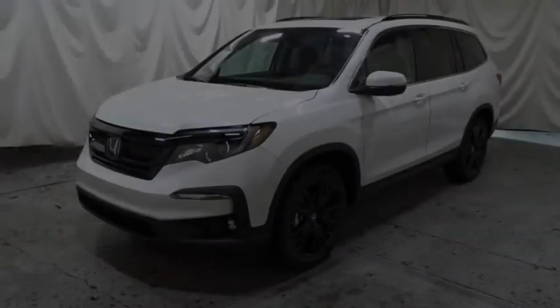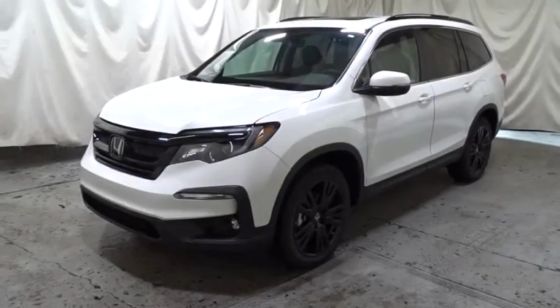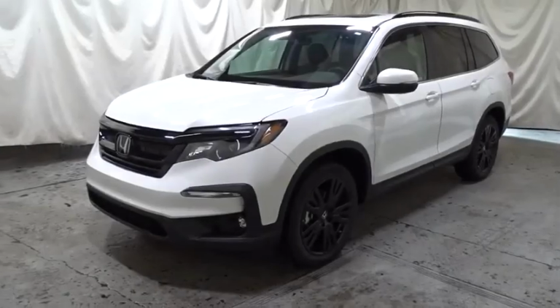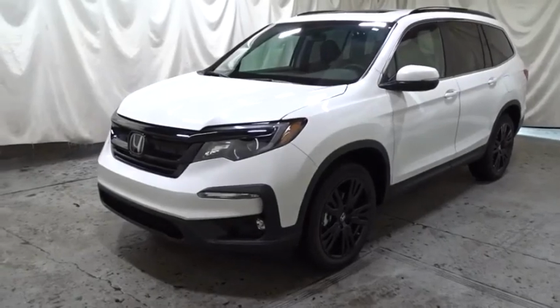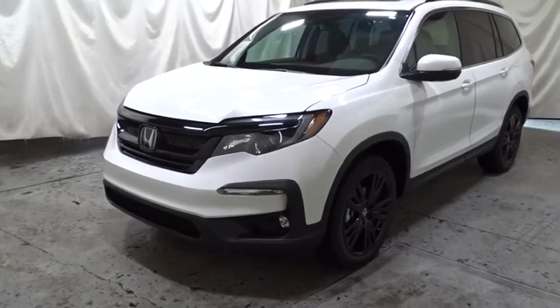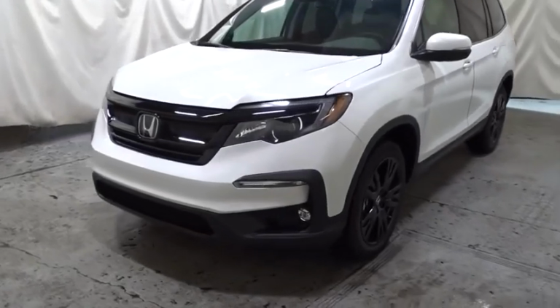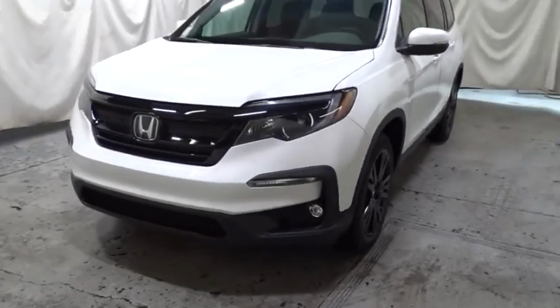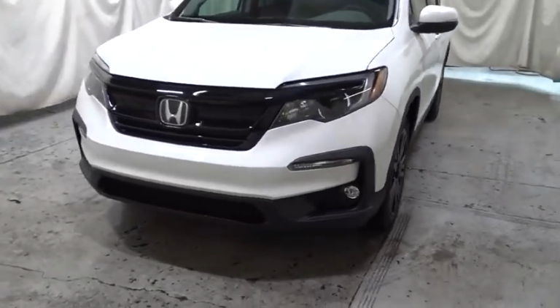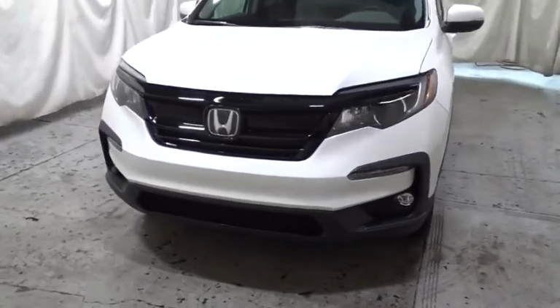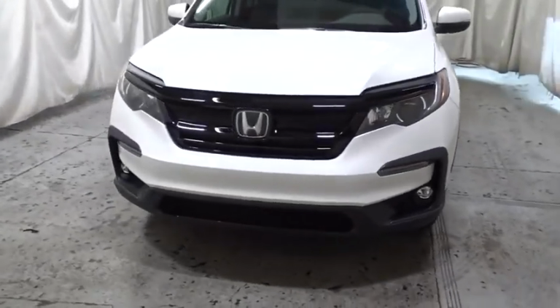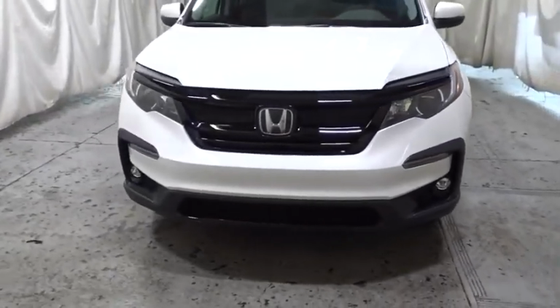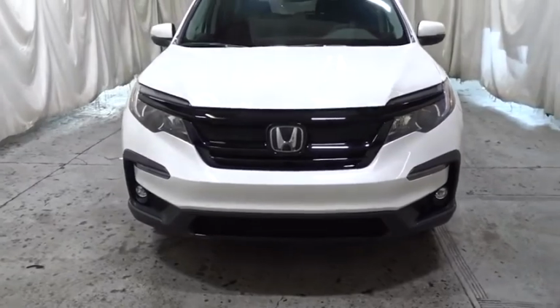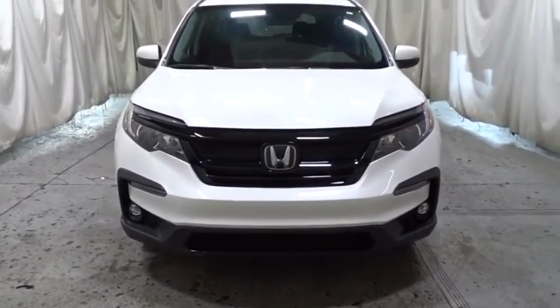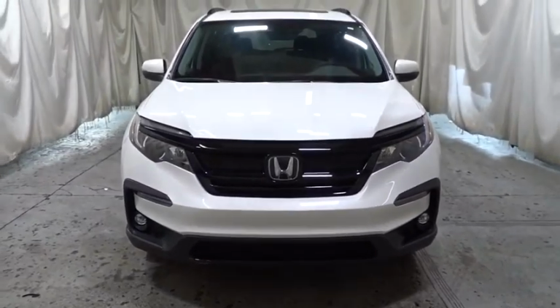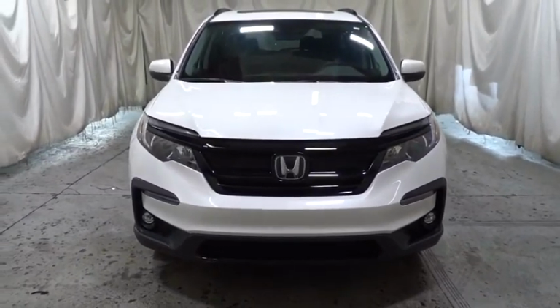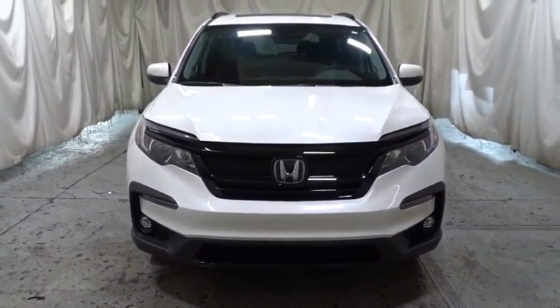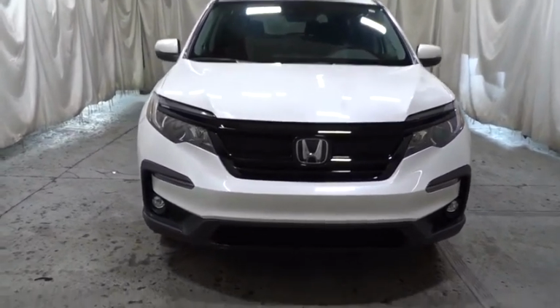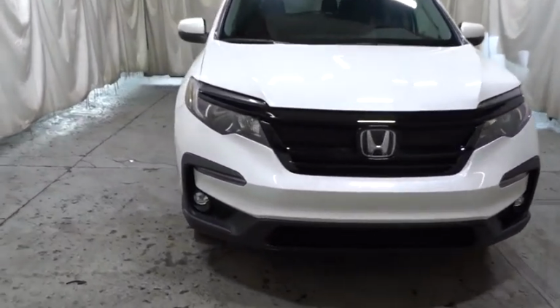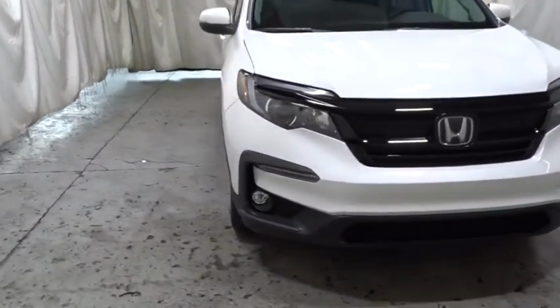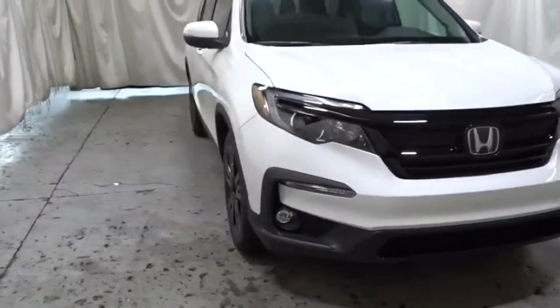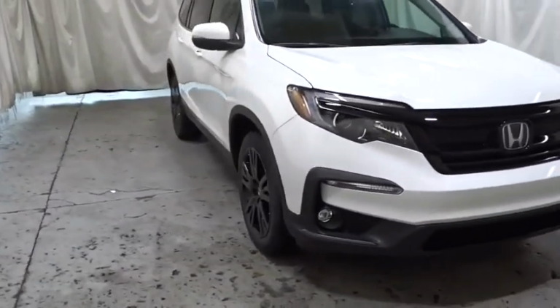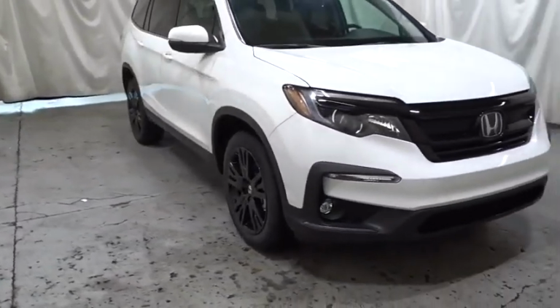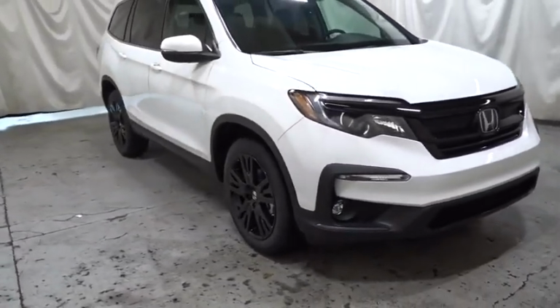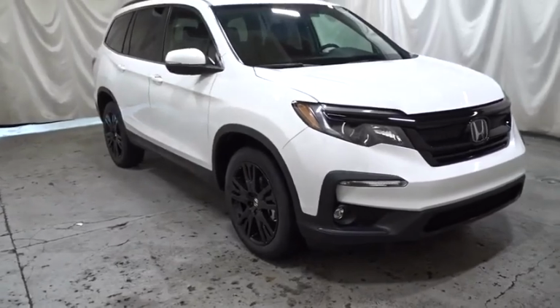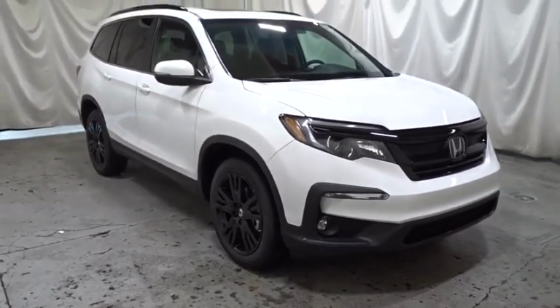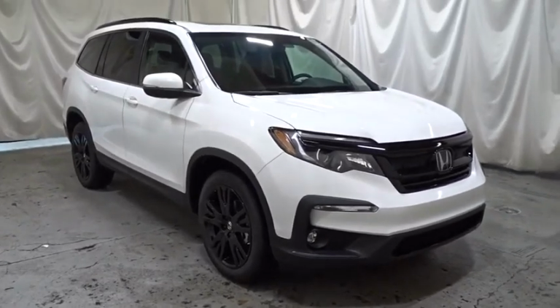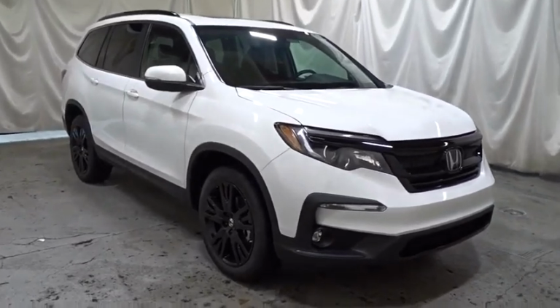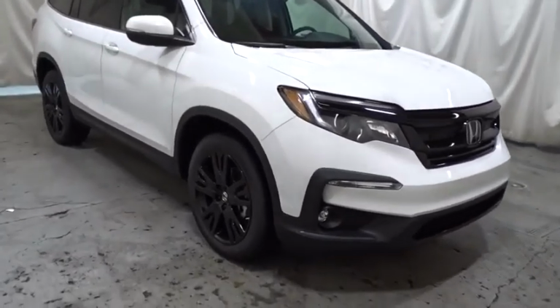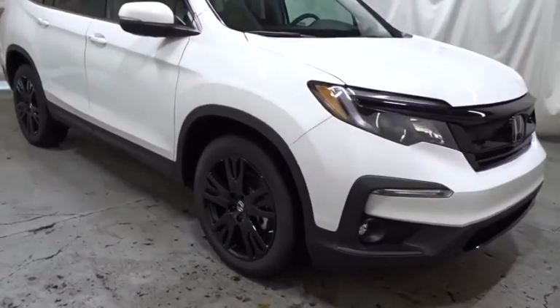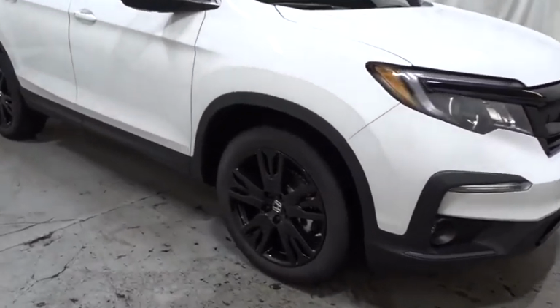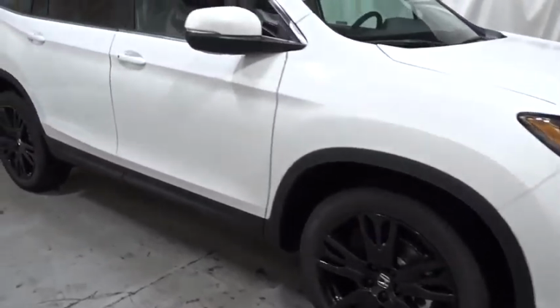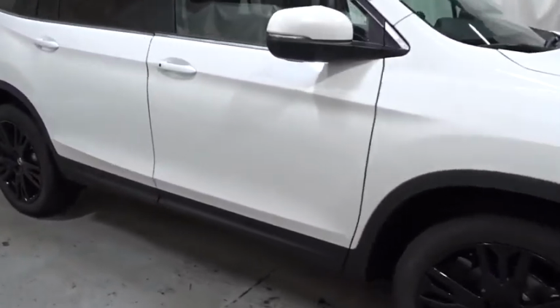We are pleased to show you the 2021 Honda Pilot: optimal utility, indulgent interior, powerful performer. You'll be ready for almost anything in the Honda Pilot. Your new ride is just a phone call away.